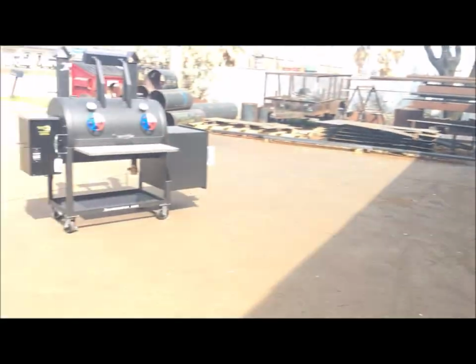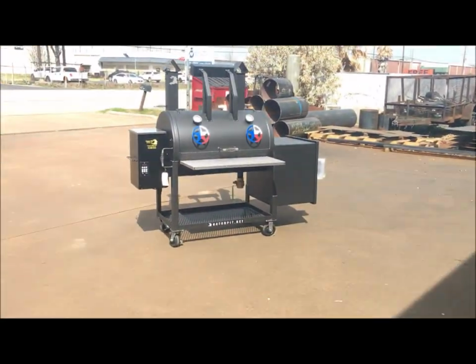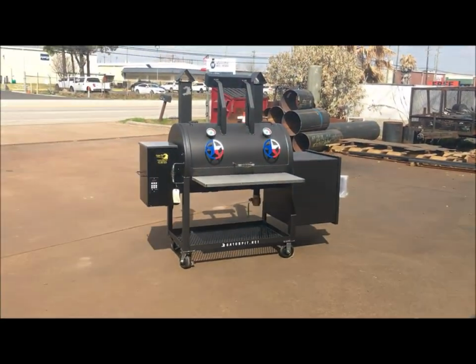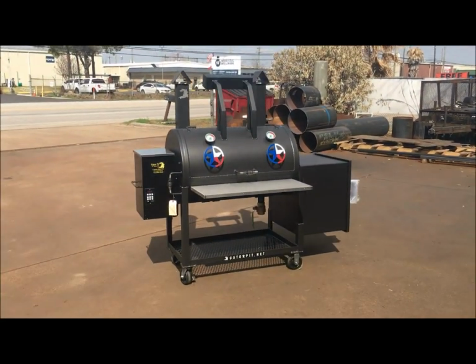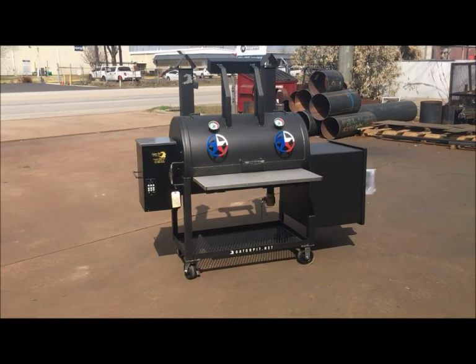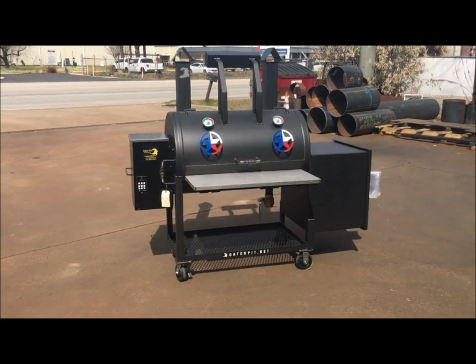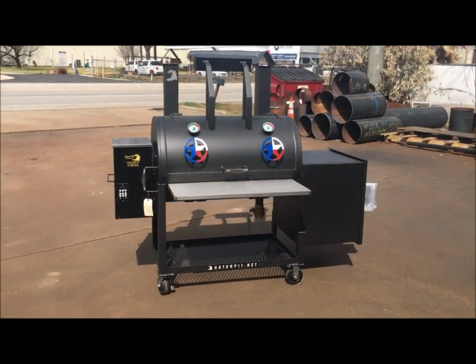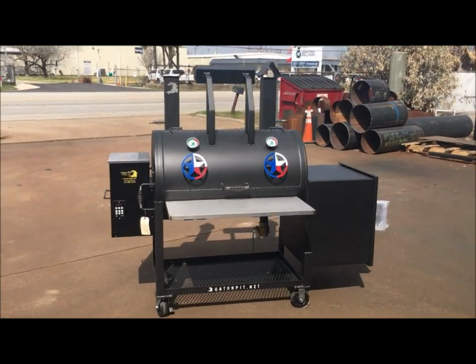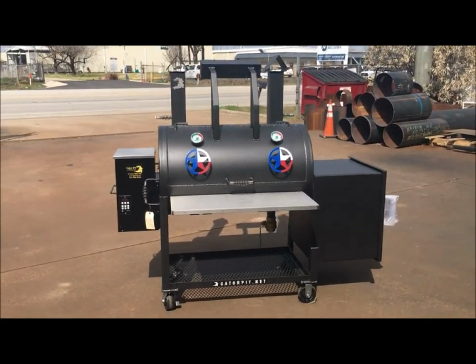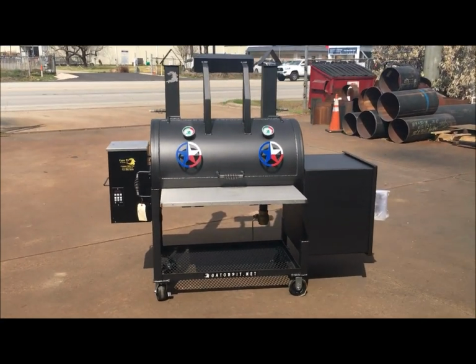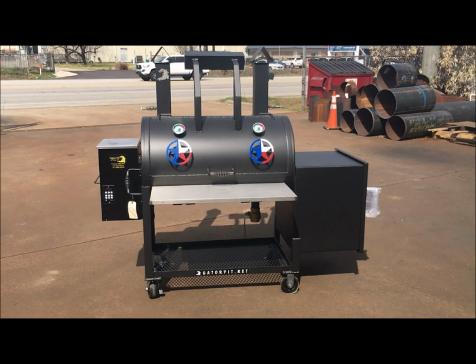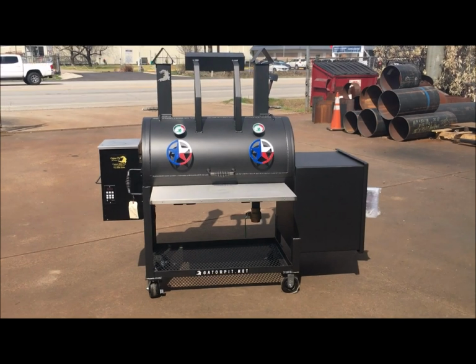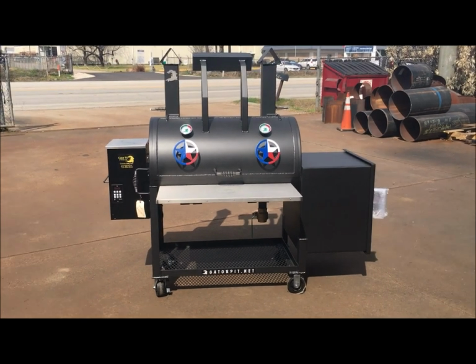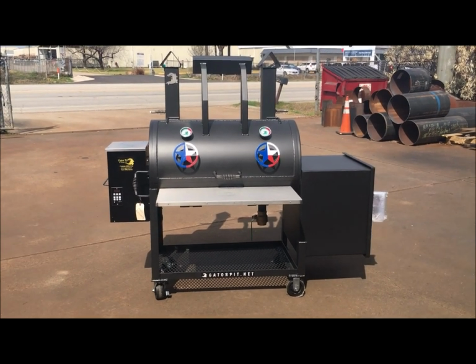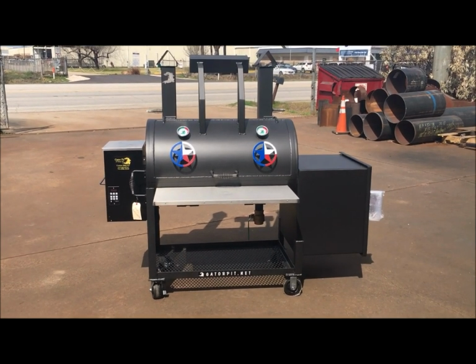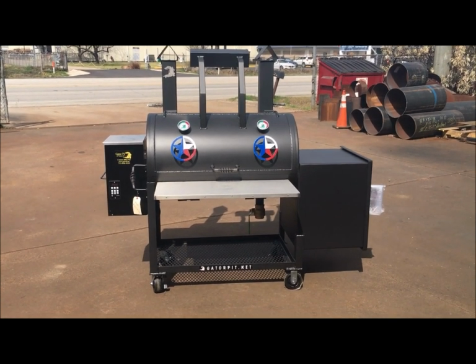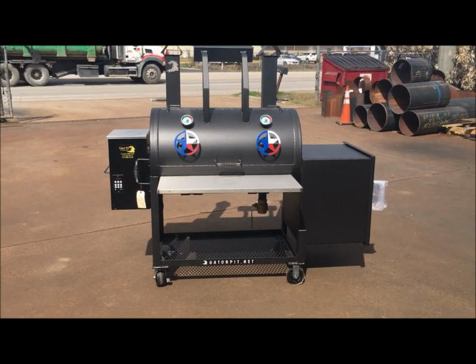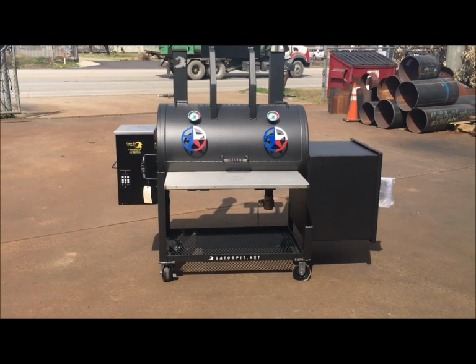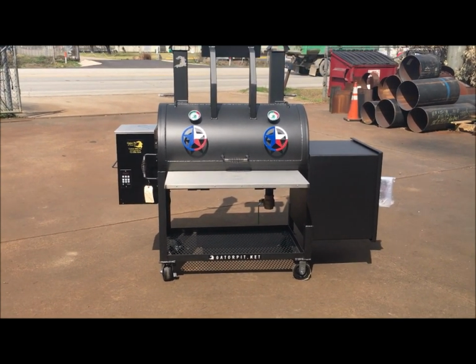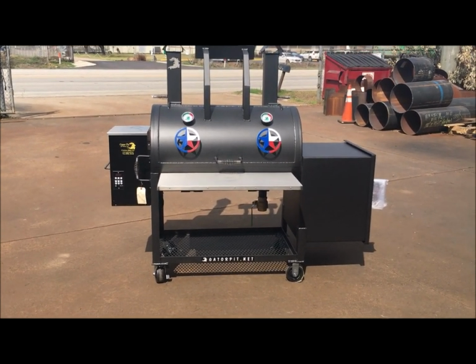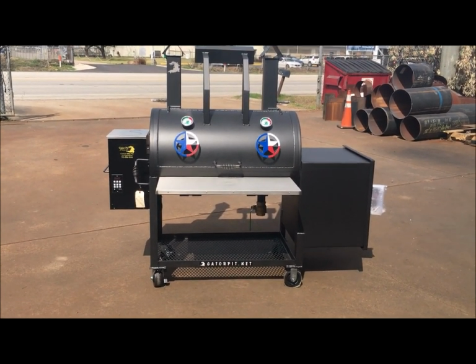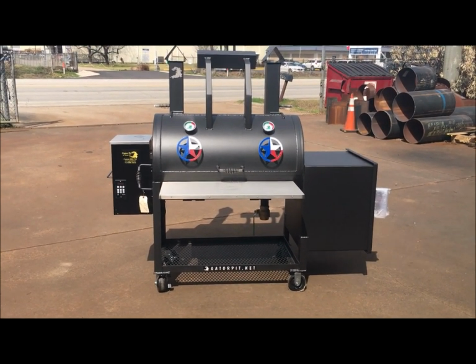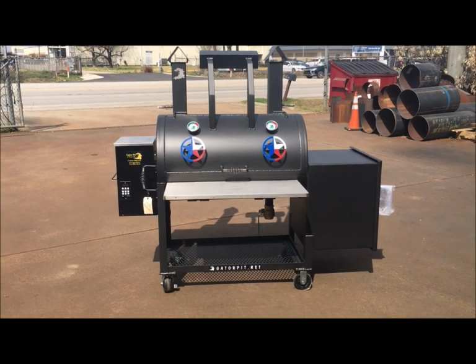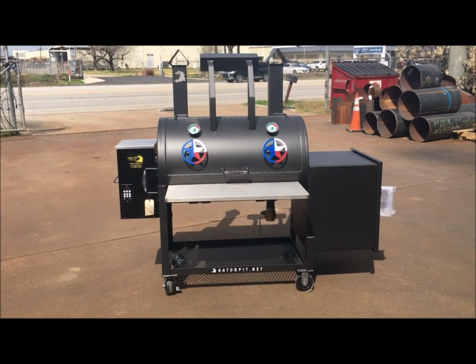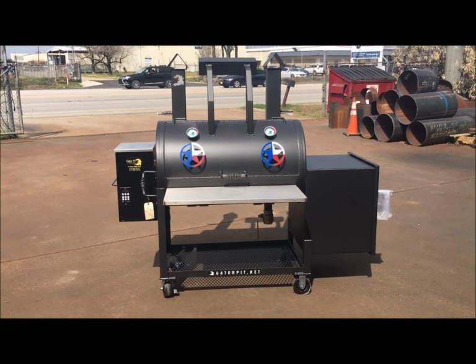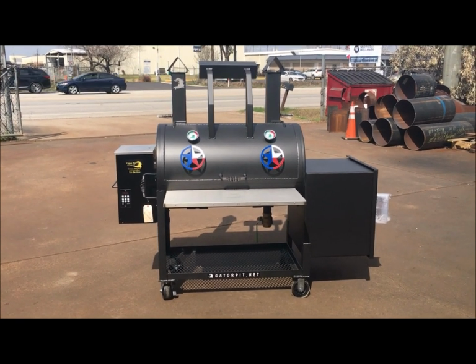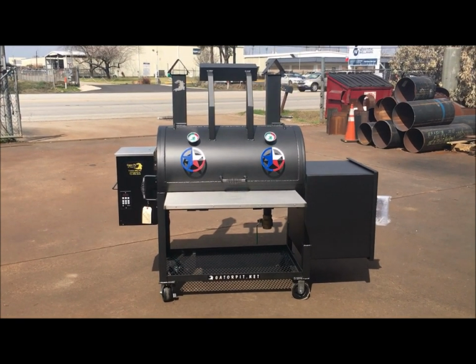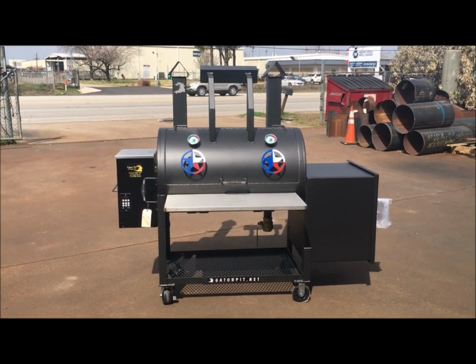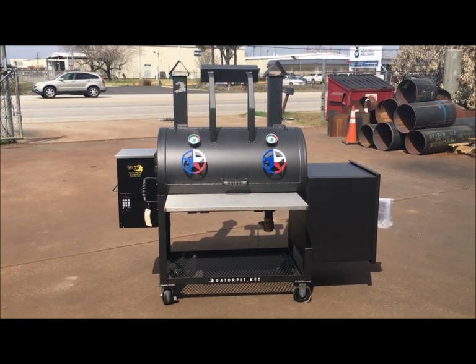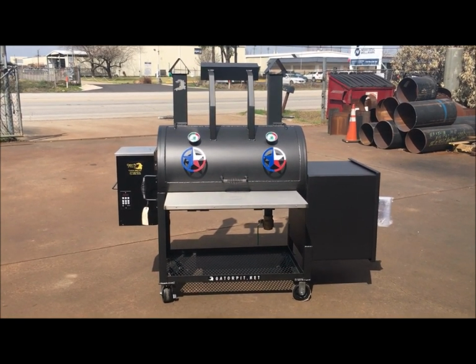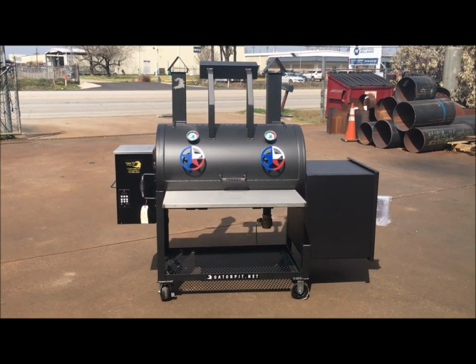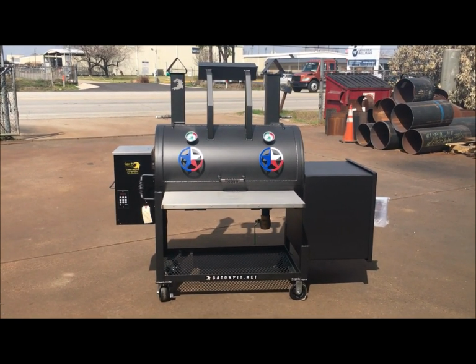Beautiful pit. This customer is going to be extremely happy when this thing arrives at his house. We're getting it ready to ship — we'll probably have it packaged and ready to go out tomorrow. Rich Robin — what can we do for you? What can Gator do for you? See ya.